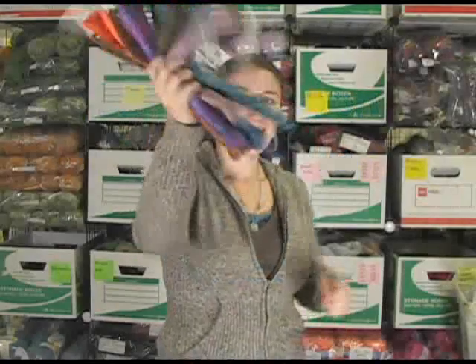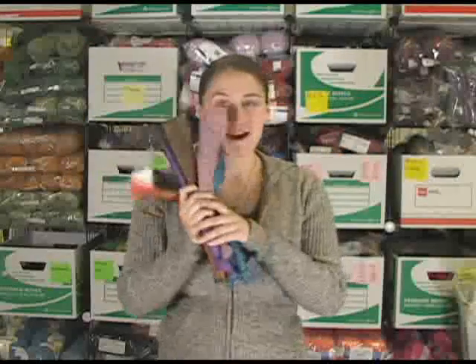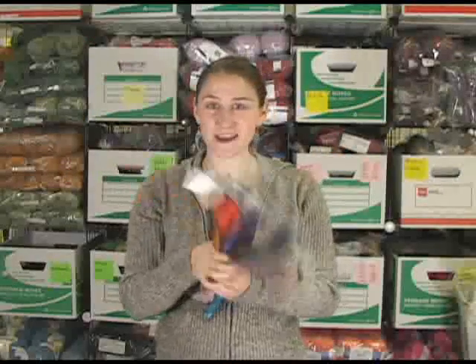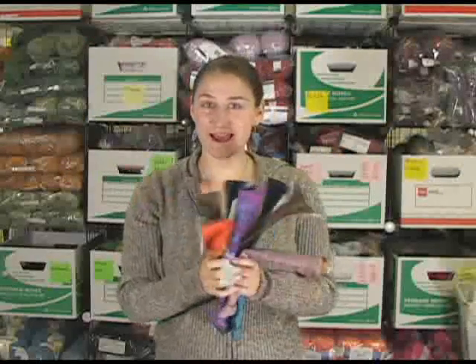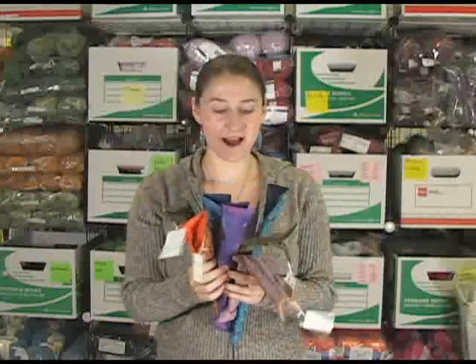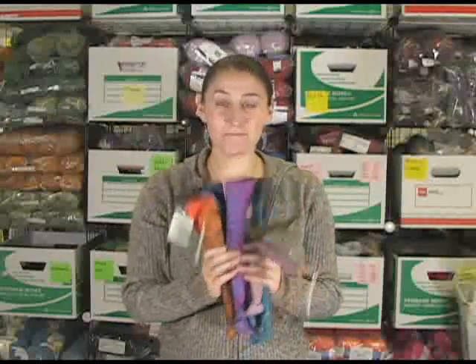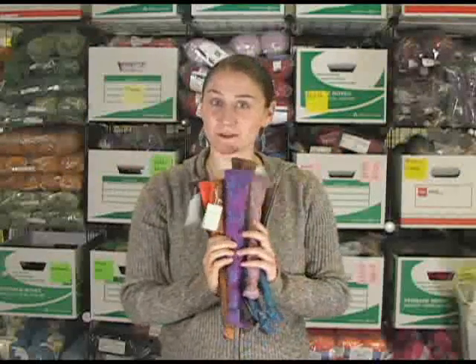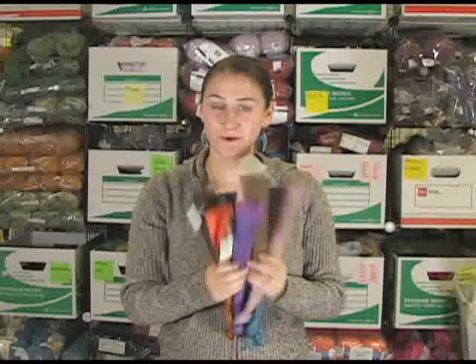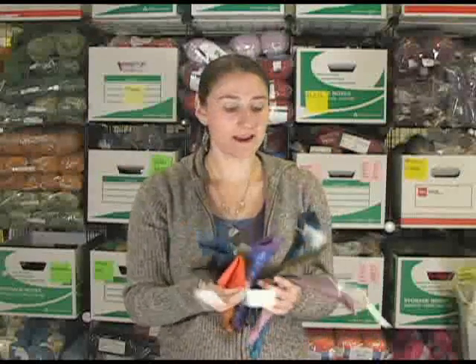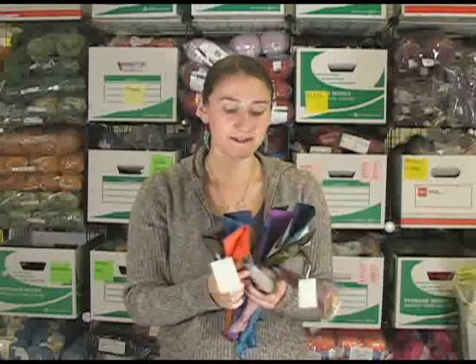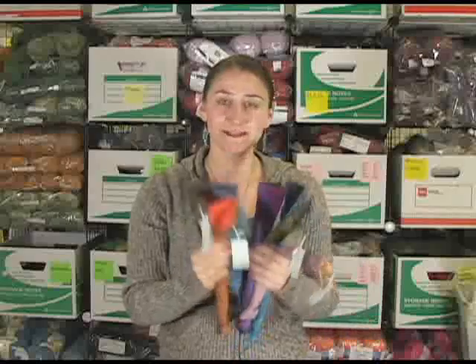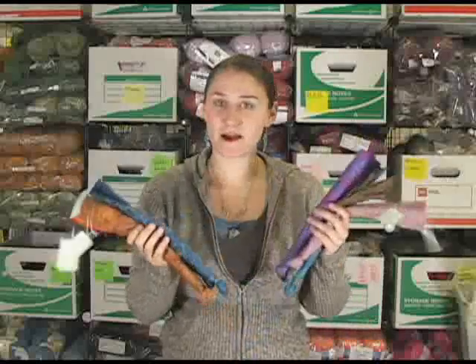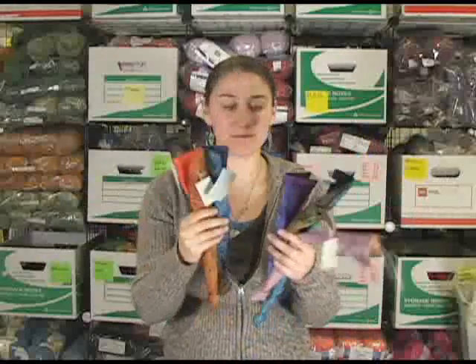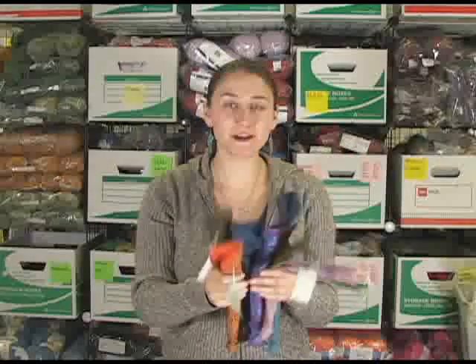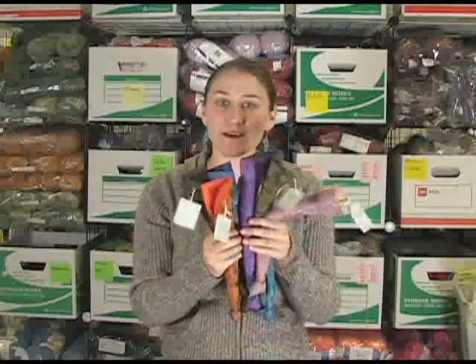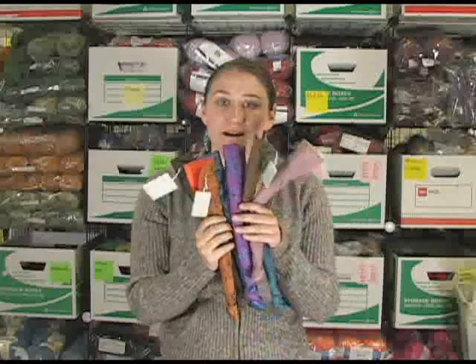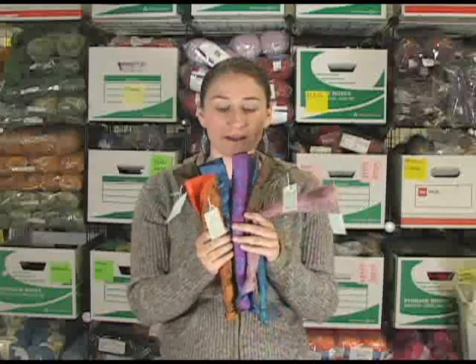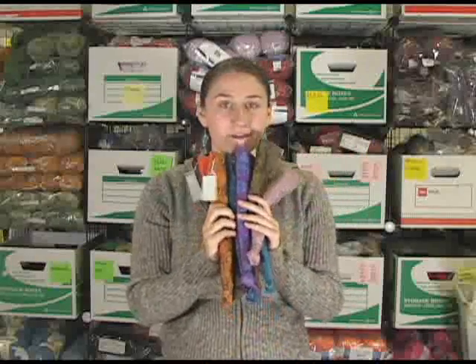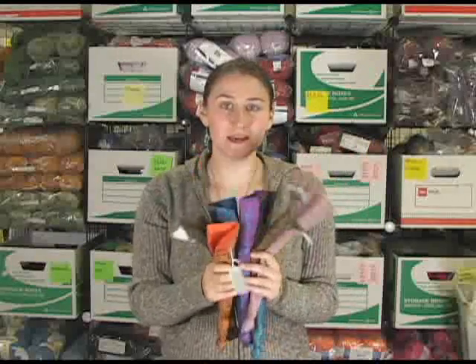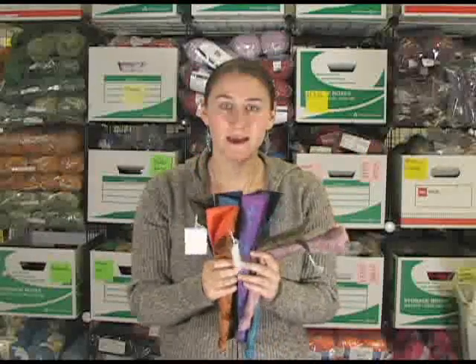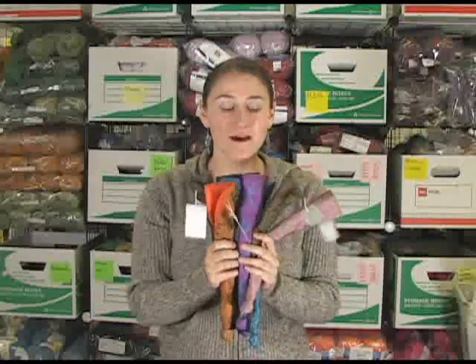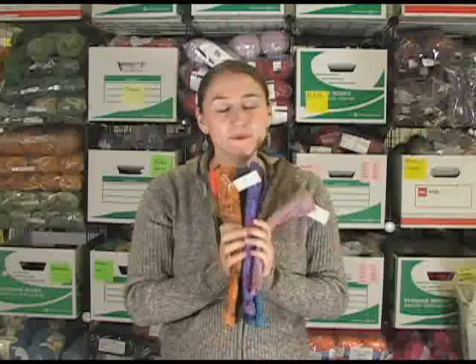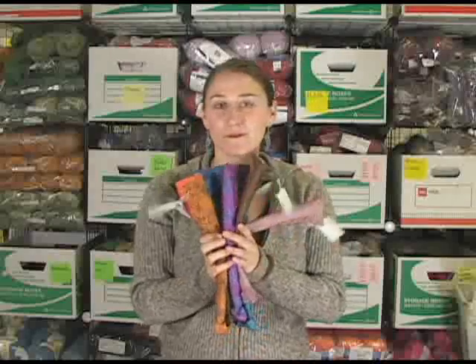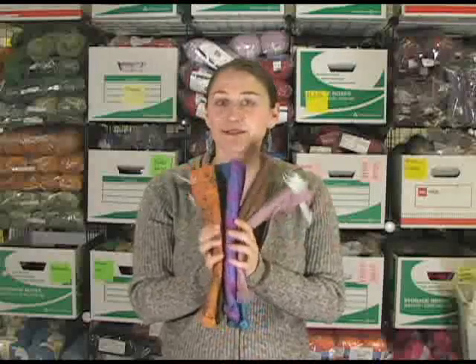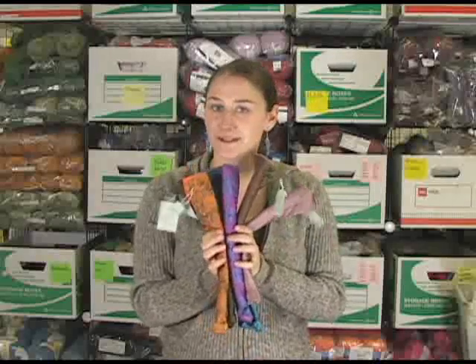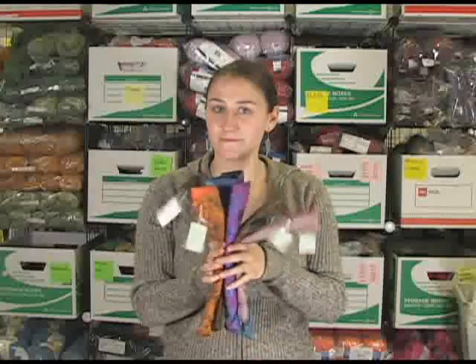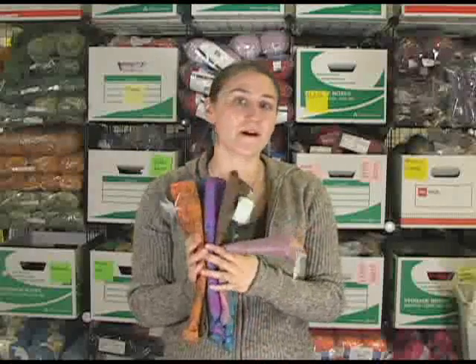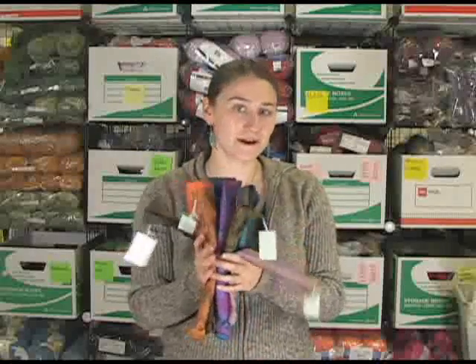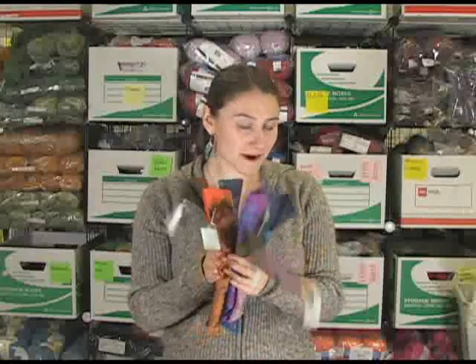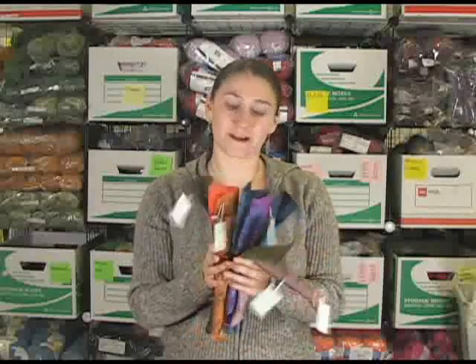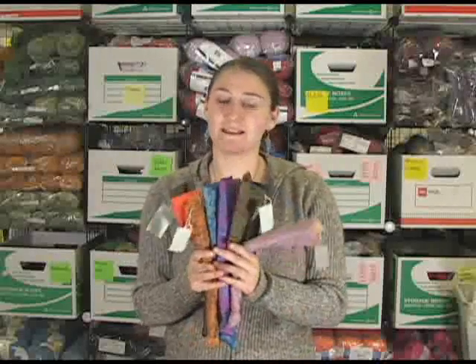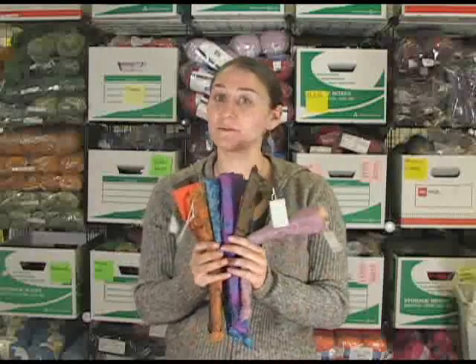Hi, I'm Siobhan and I am from Jimmy Beans Wool. I'm here today to talk about these really awesome, unique, and utterly beautiful silk needle sleeves from our very good friends at Lantern Moon.